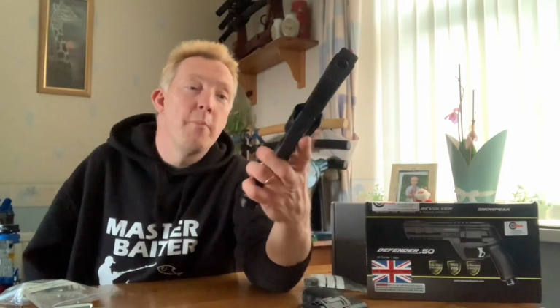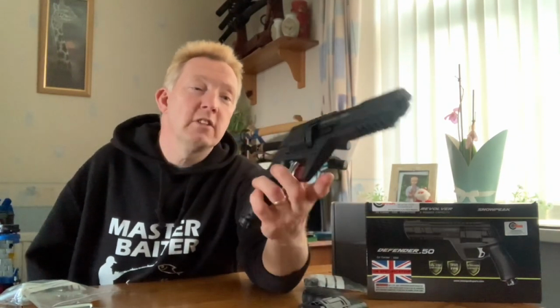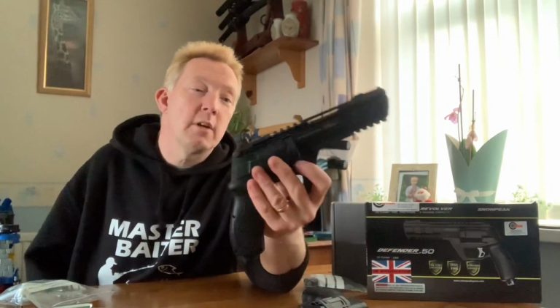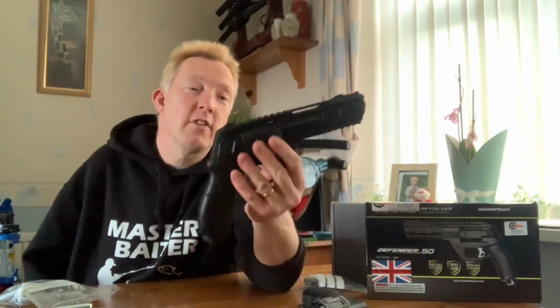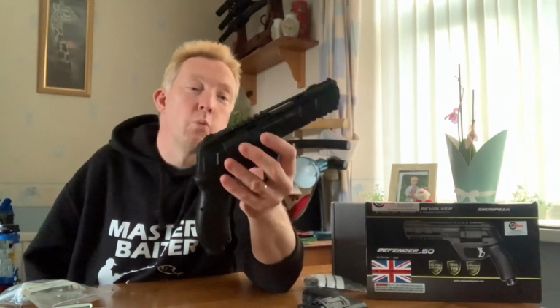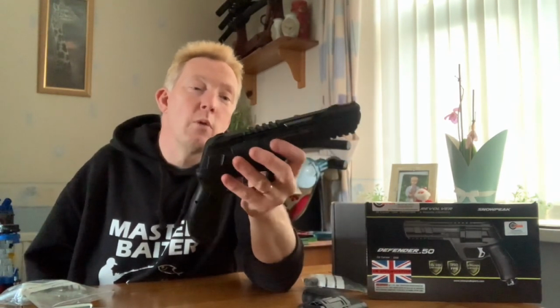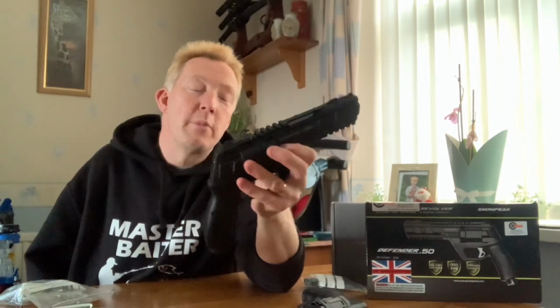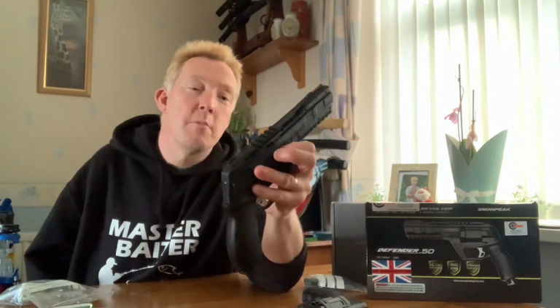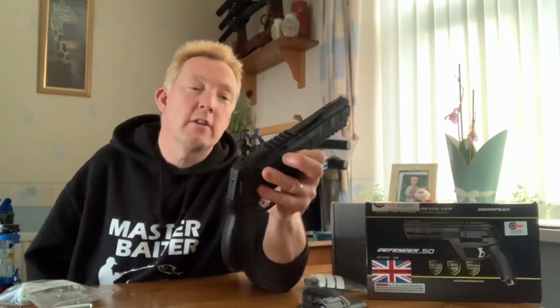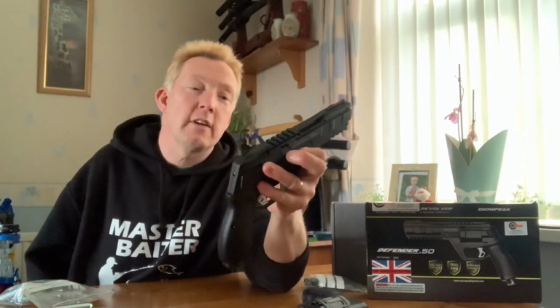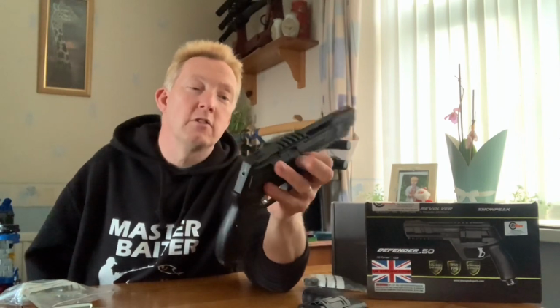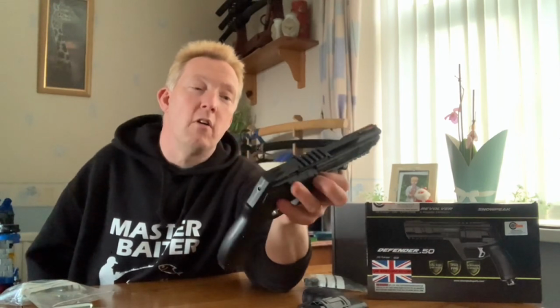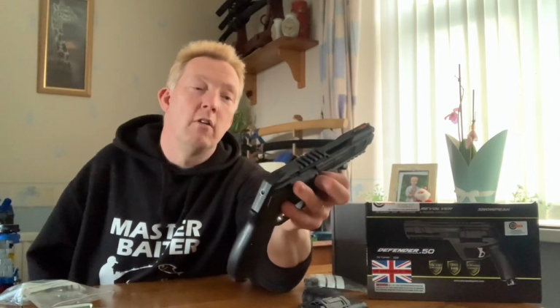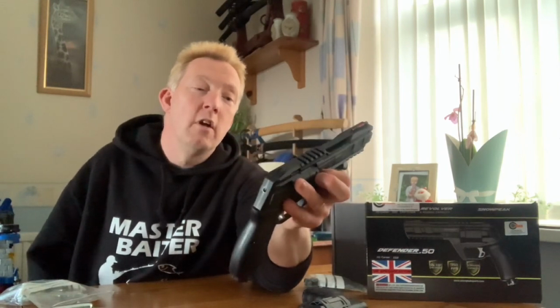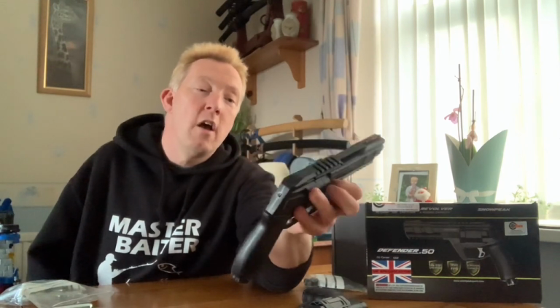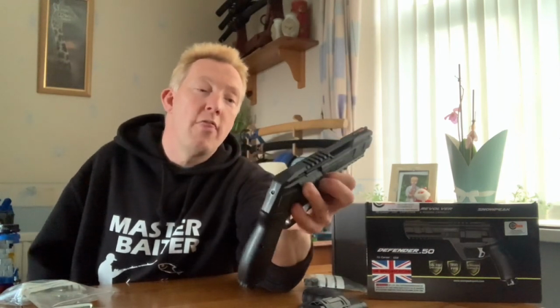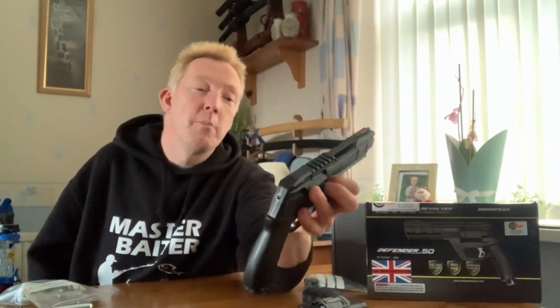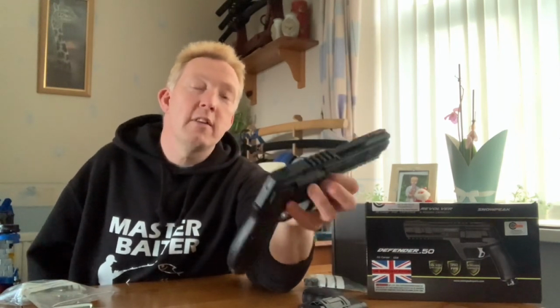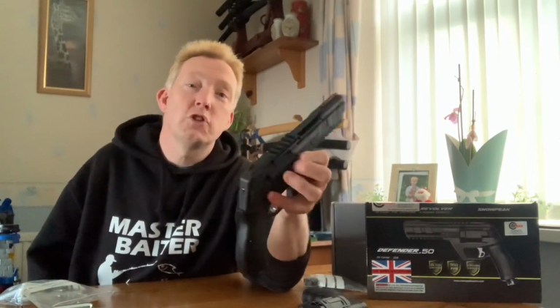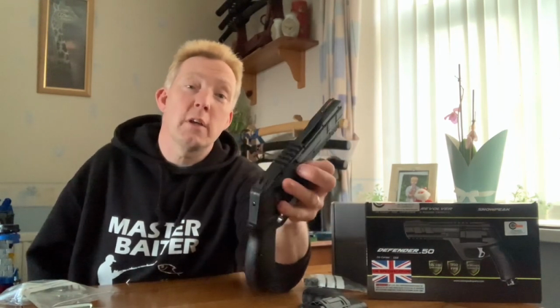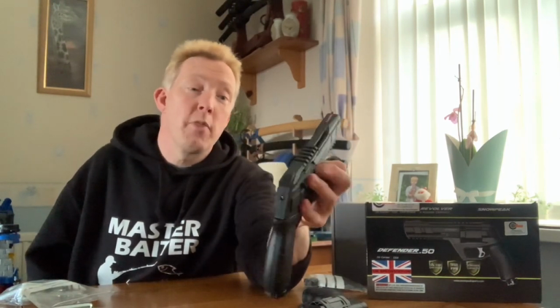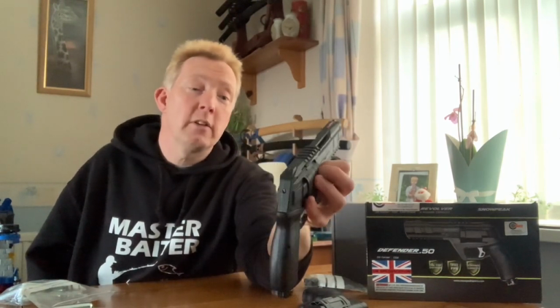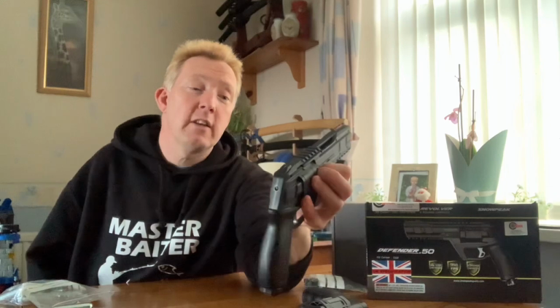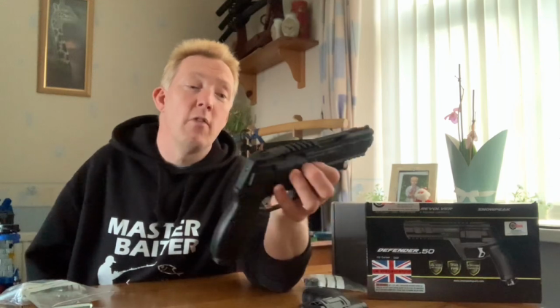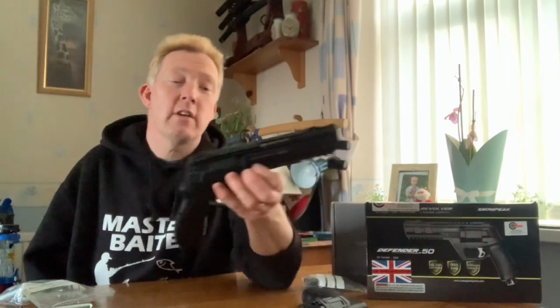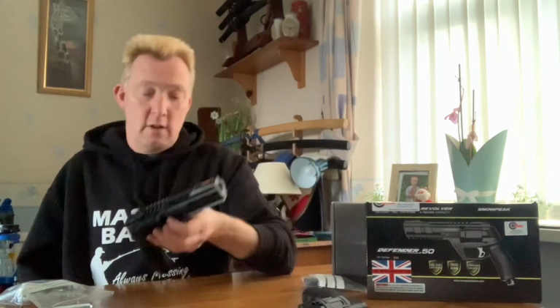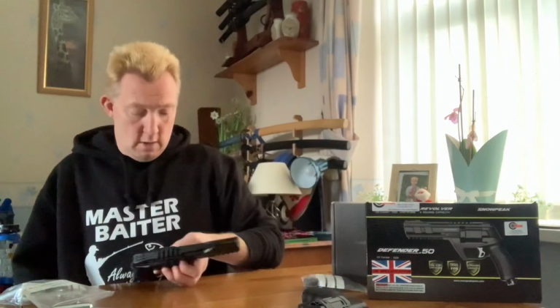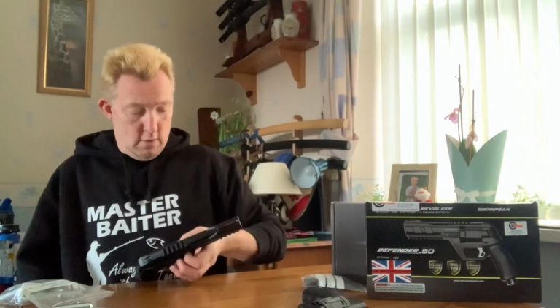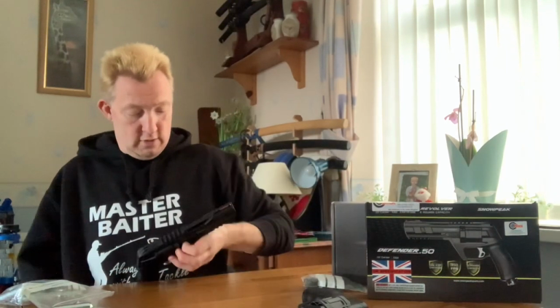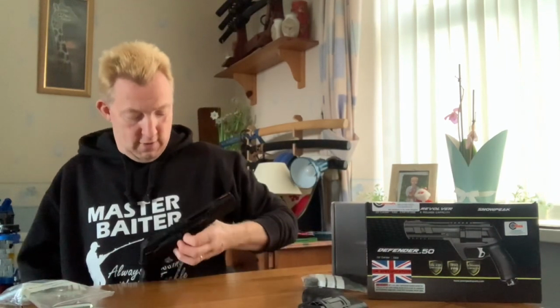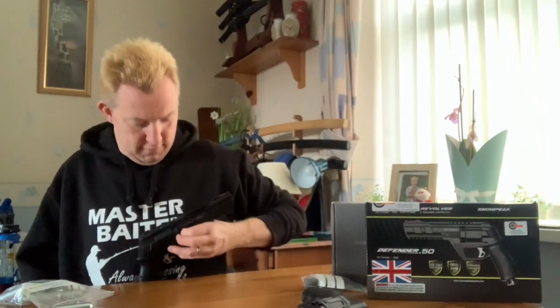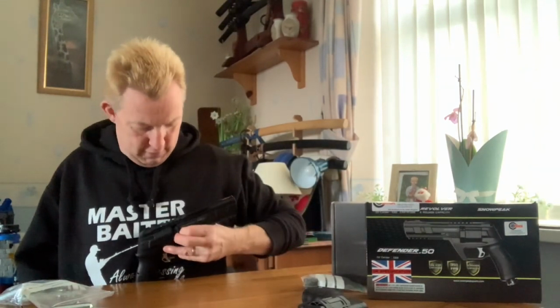The magazine shape is a weird one because the magazines are completely different shapes. The magazine on the Defender 50 - let me get it out - it's not round.